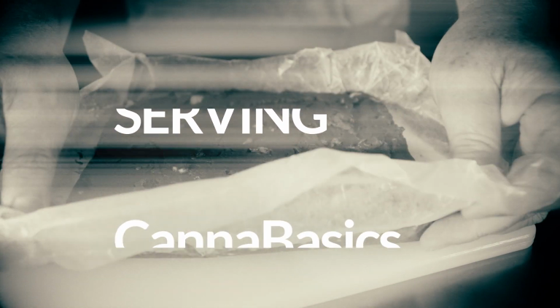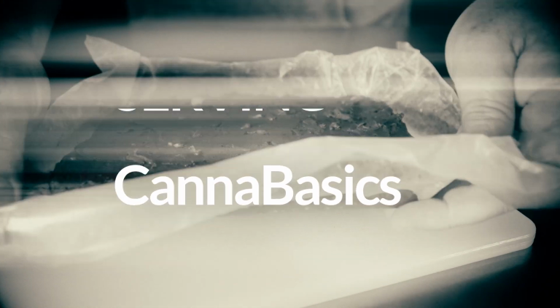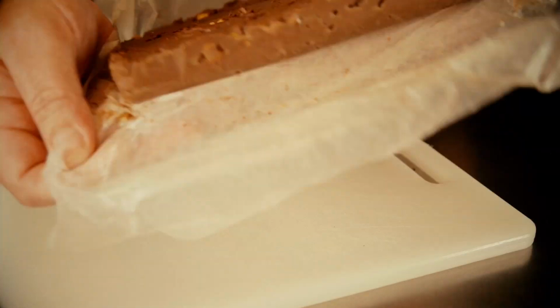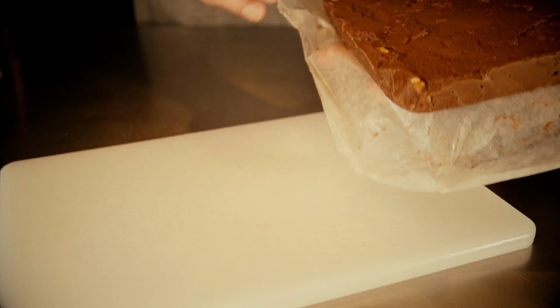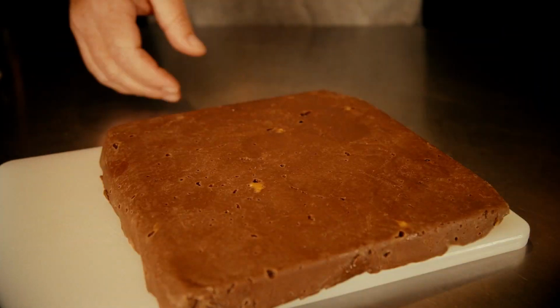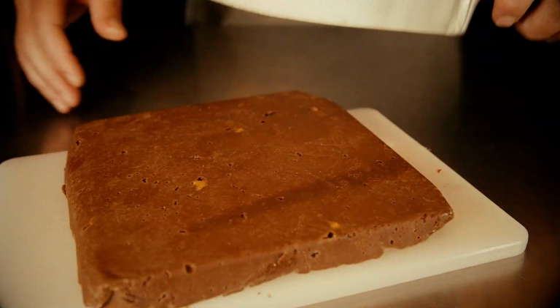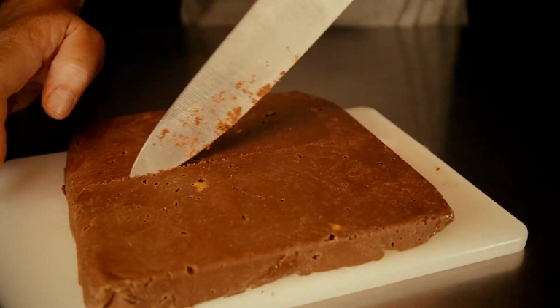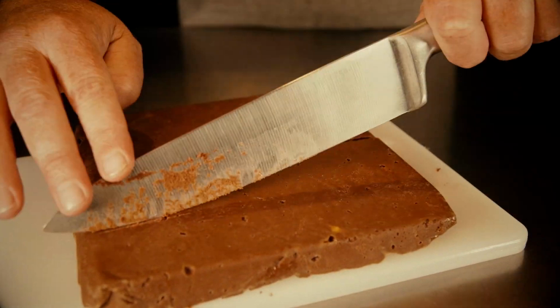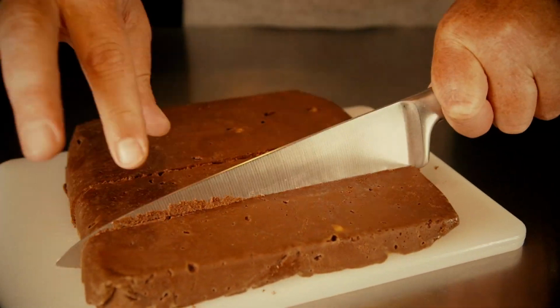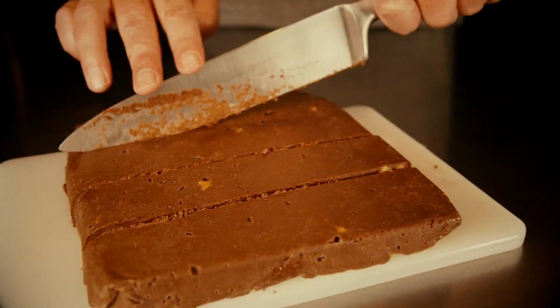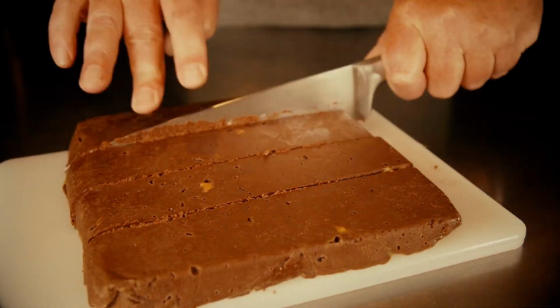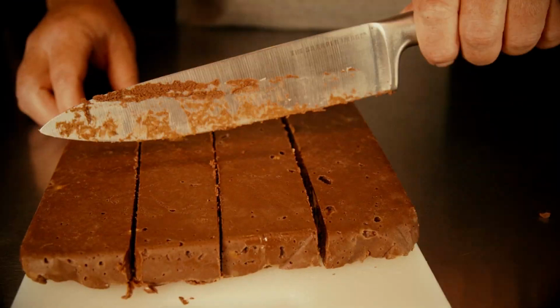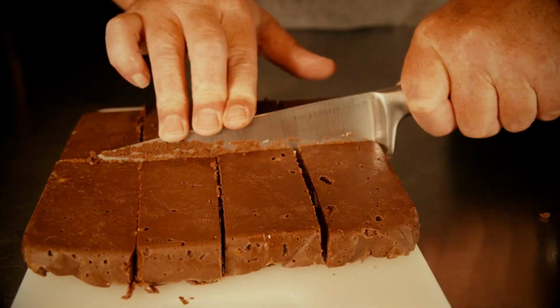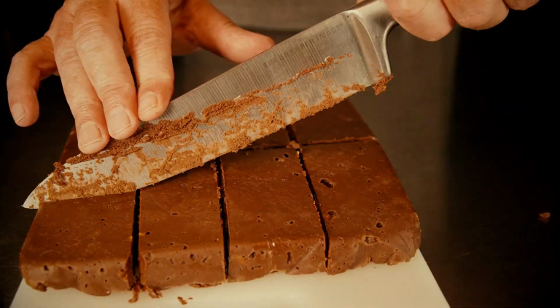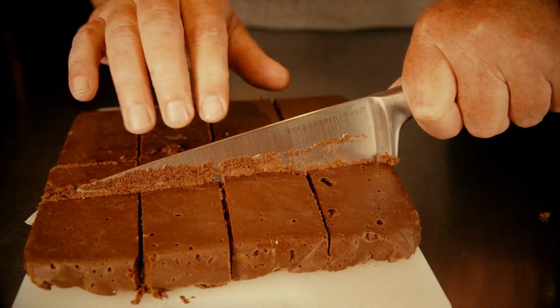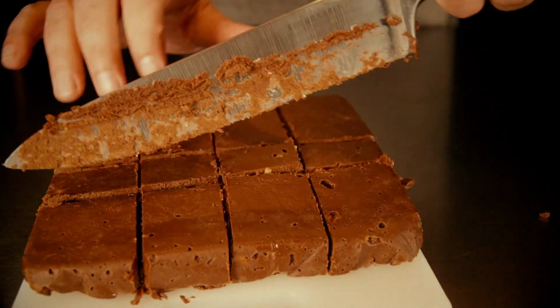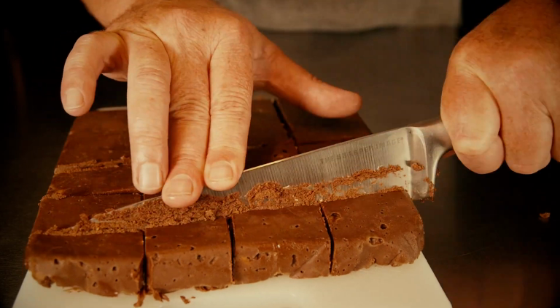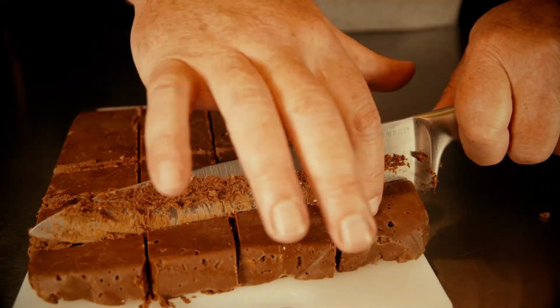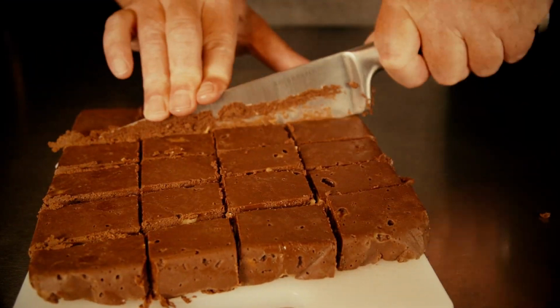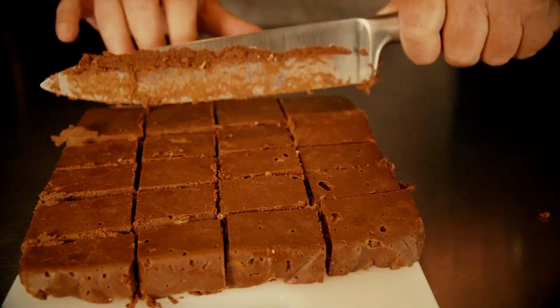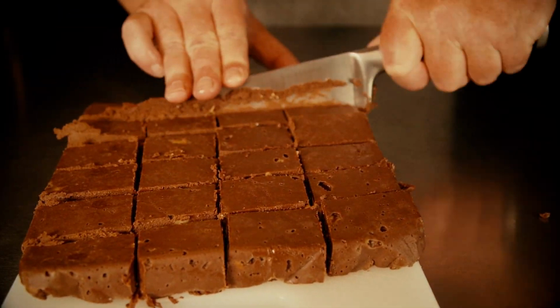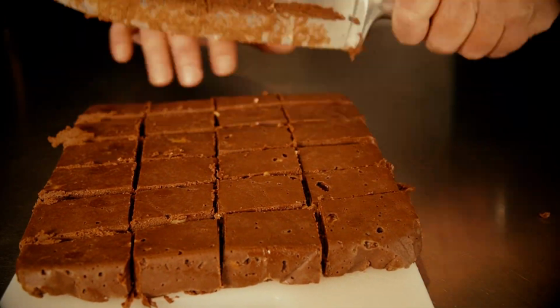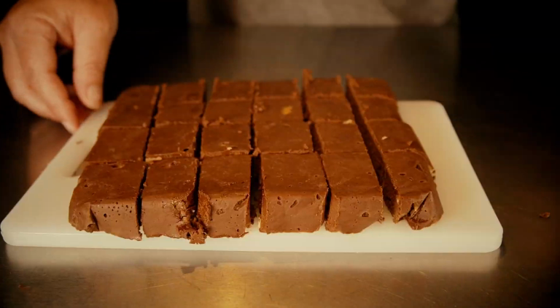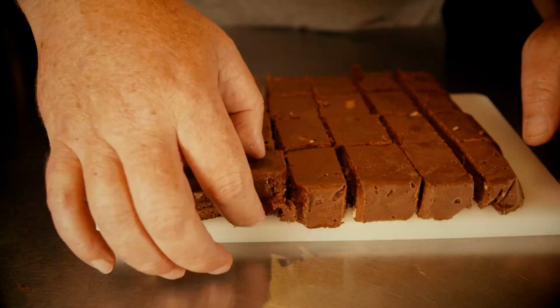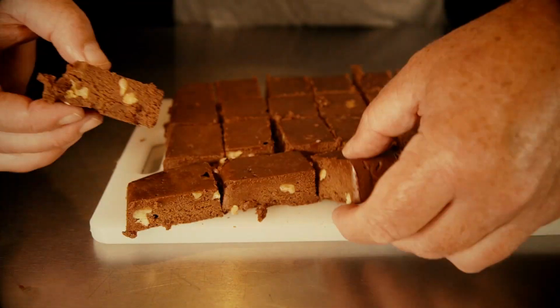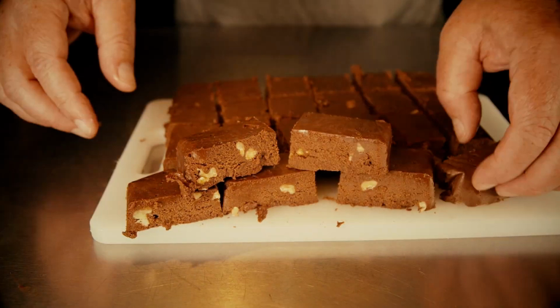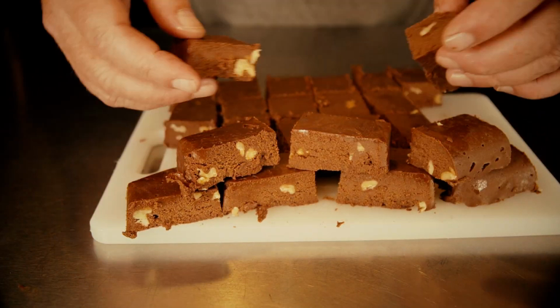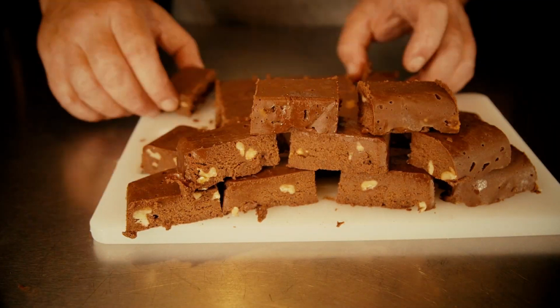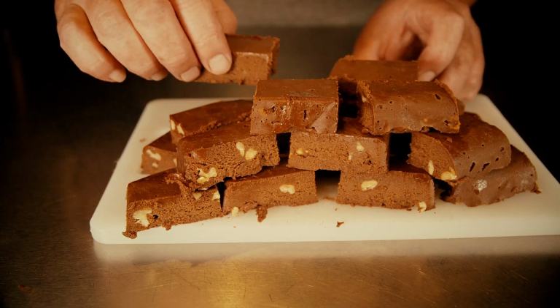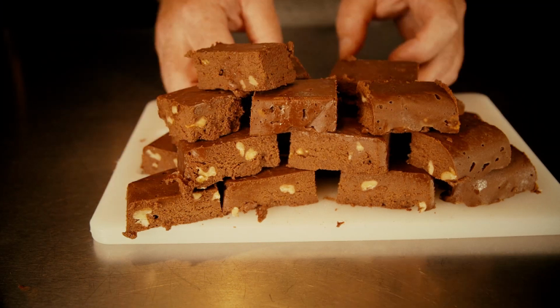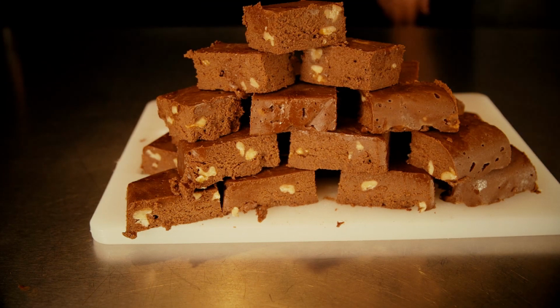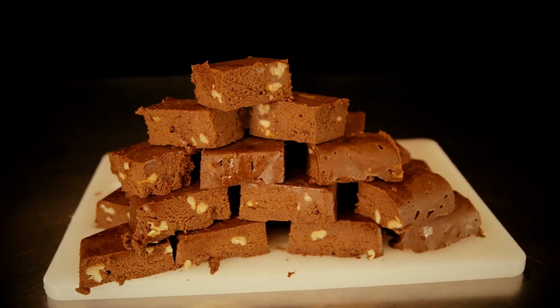After about an hour in the freezer or two to three hours in the refrigerator, you're ready to take it out. Then slice it and serve it — it's ready to go. I like to keep this in the freezer or refrigerator; it's really good right out of the freezer.